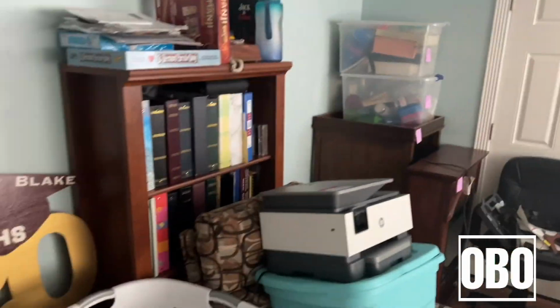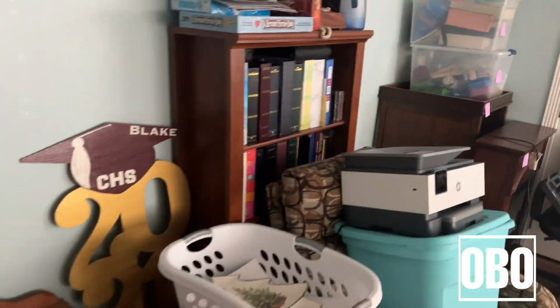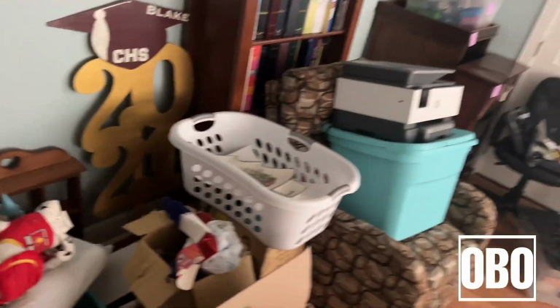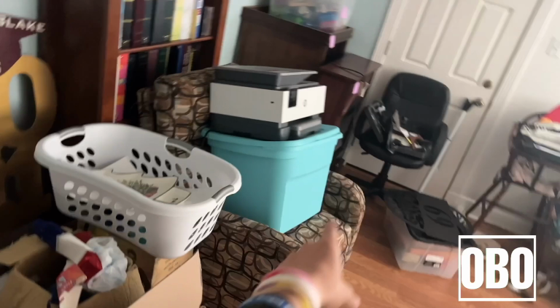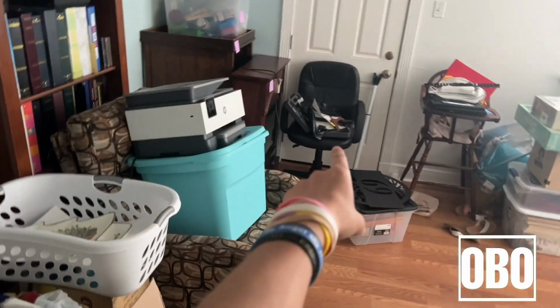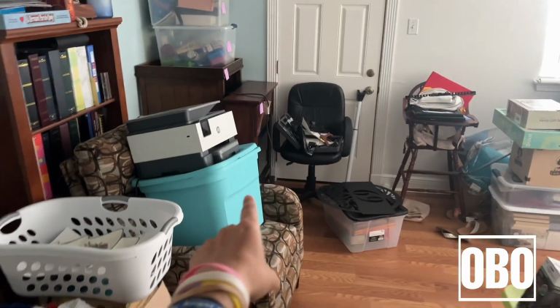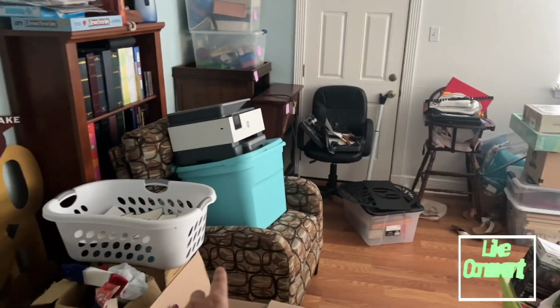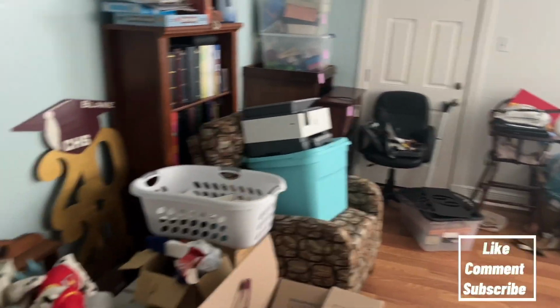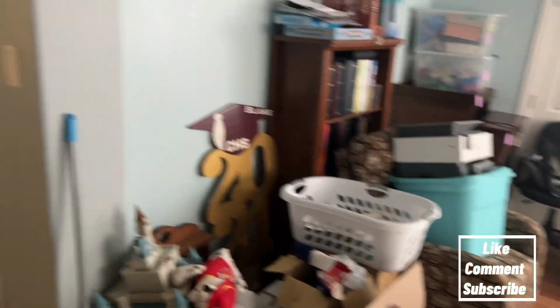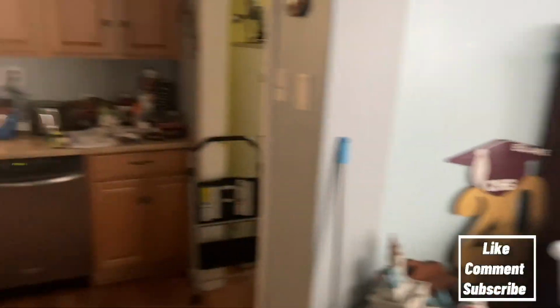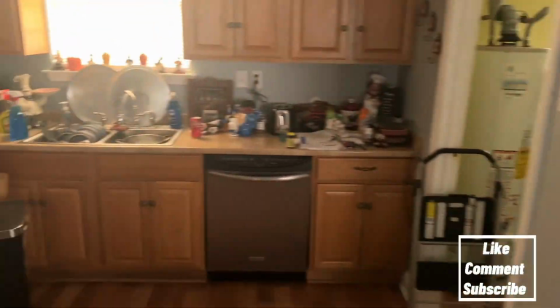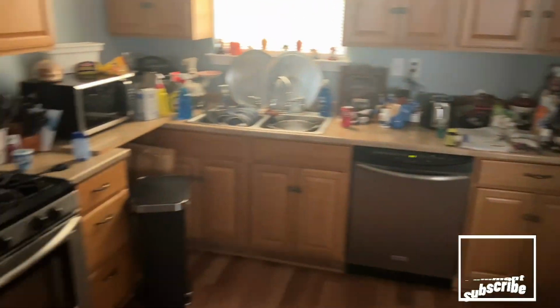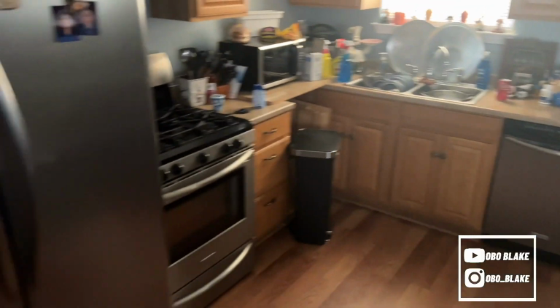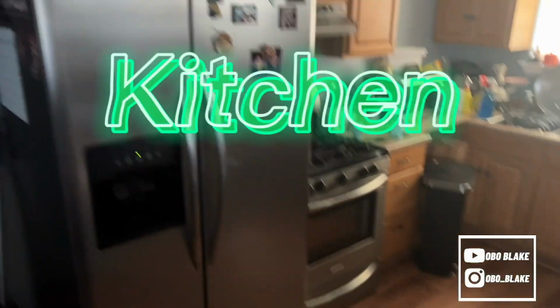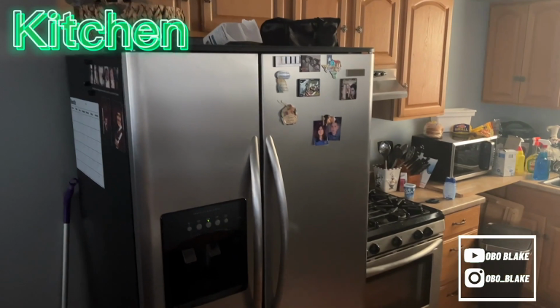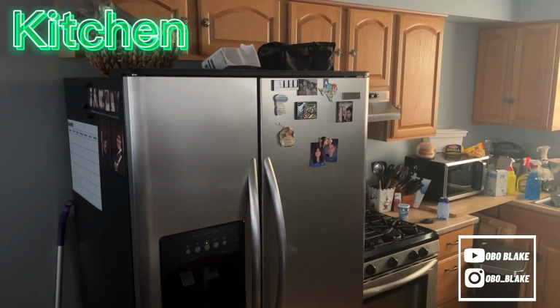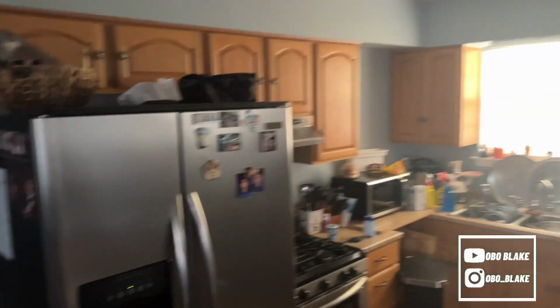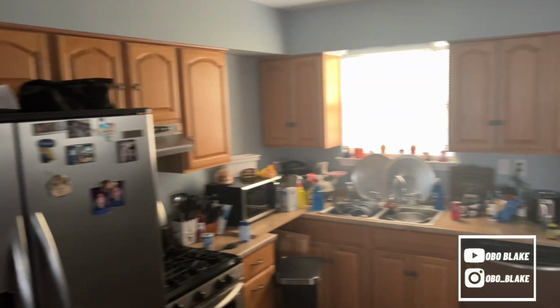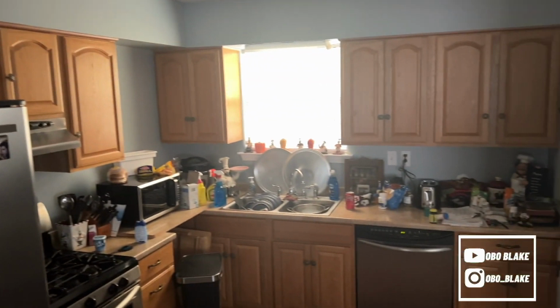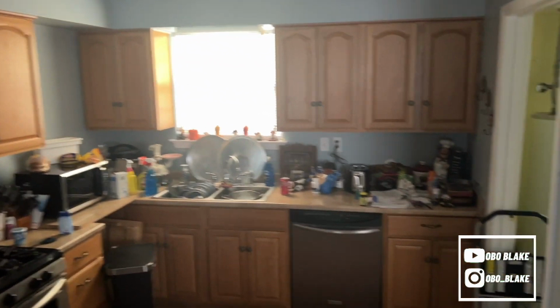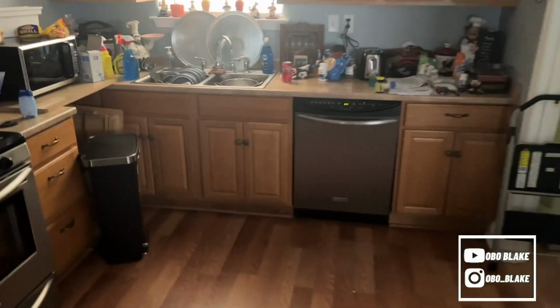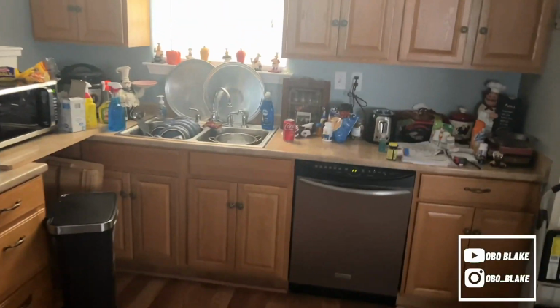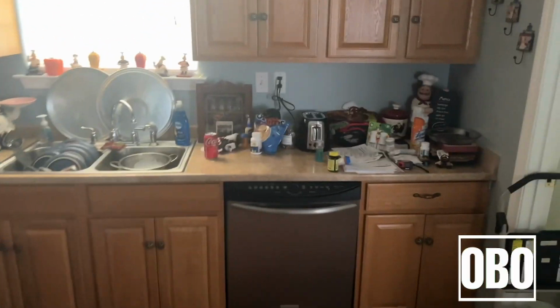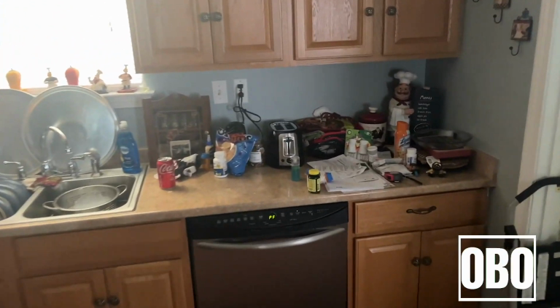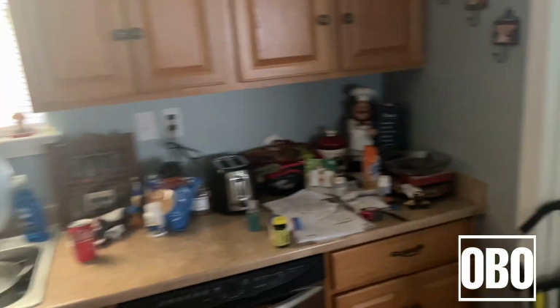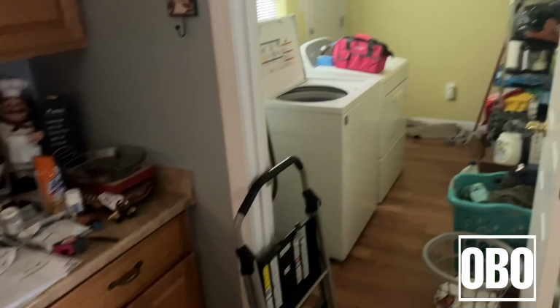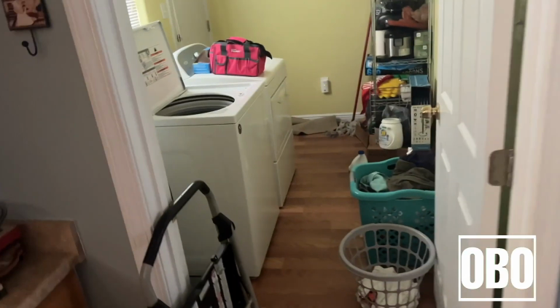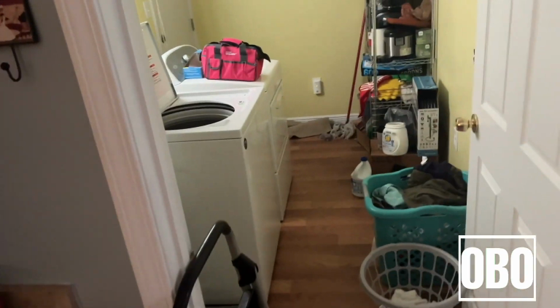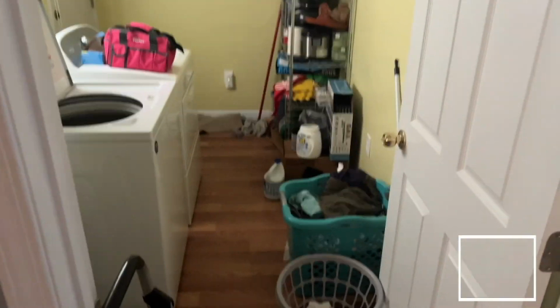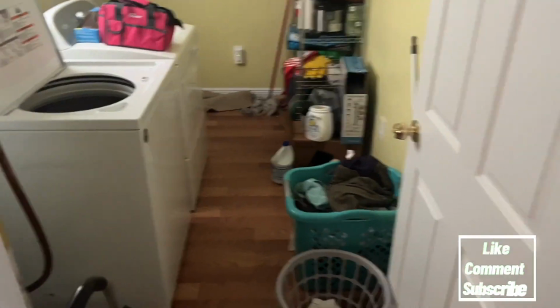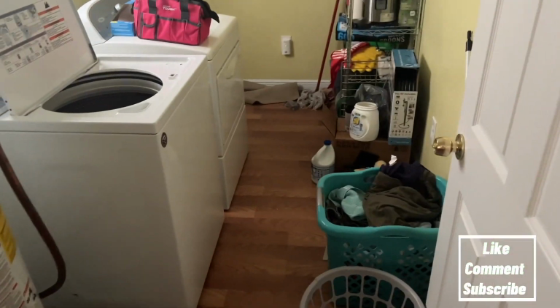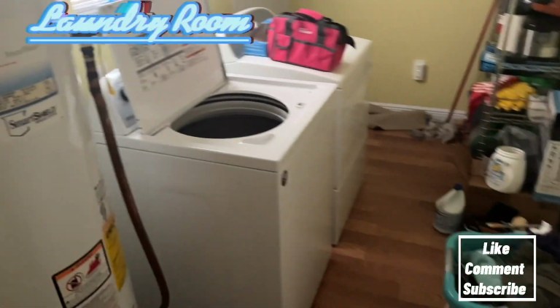They said they were gonna do this as an office, I'm not sure though. But this is the kitchen — yeah, the kitchen's not too bad. Then we got the laundry room.